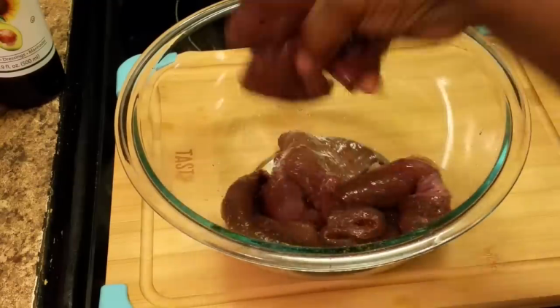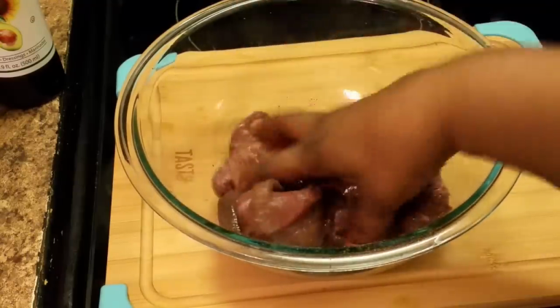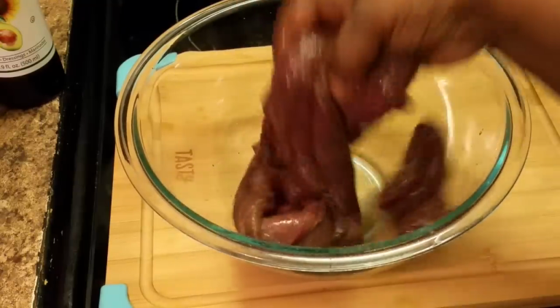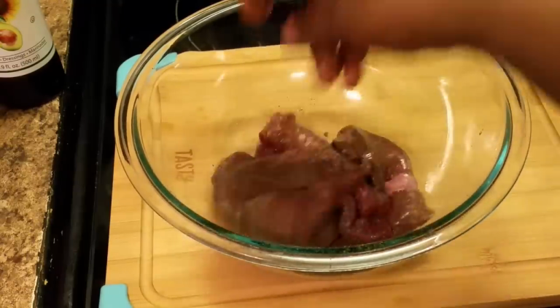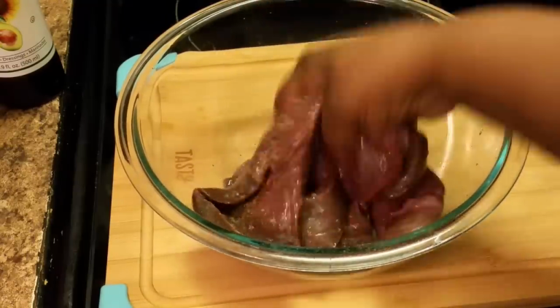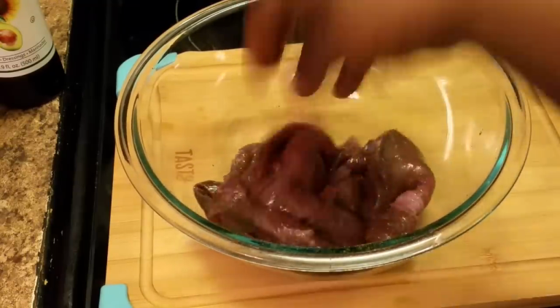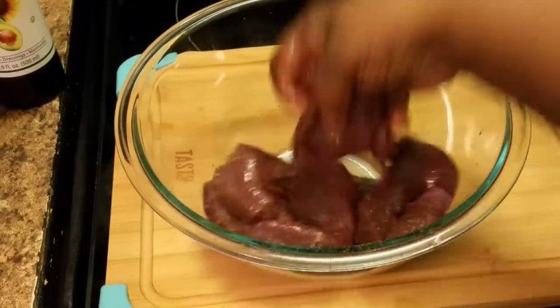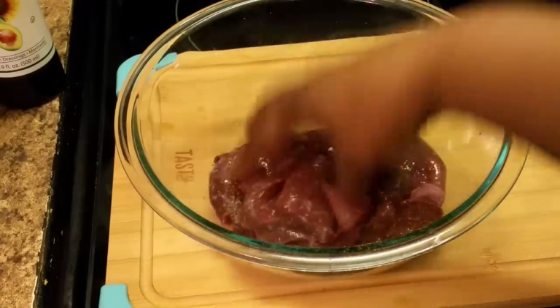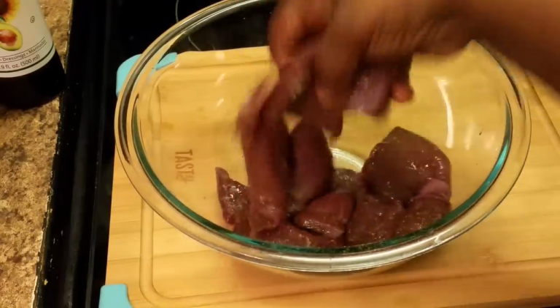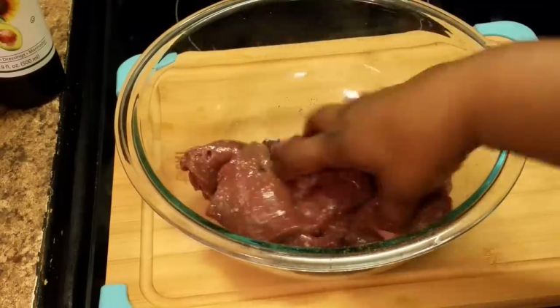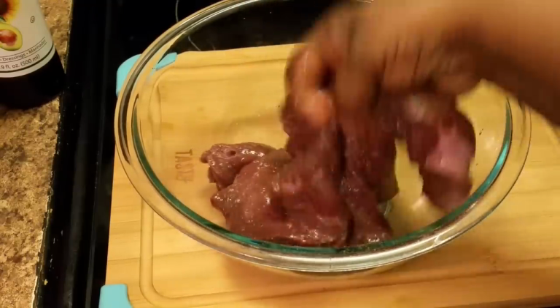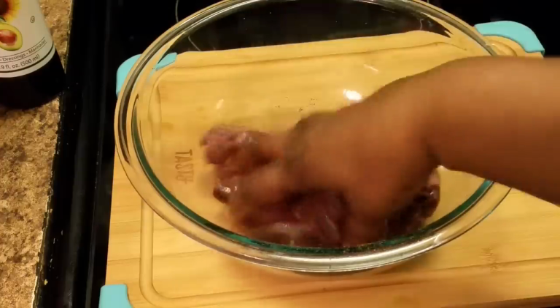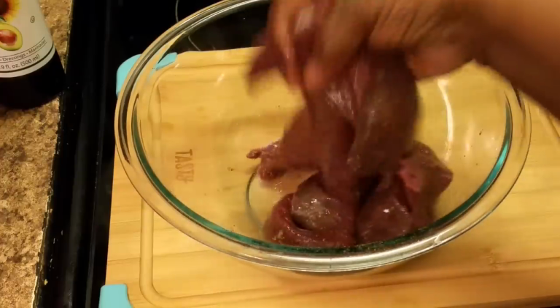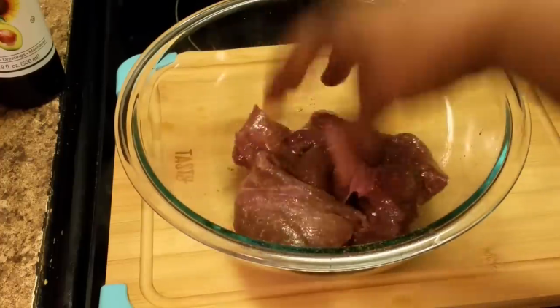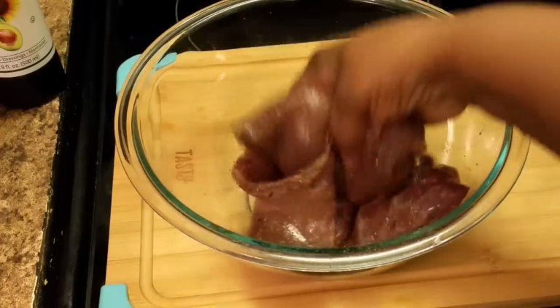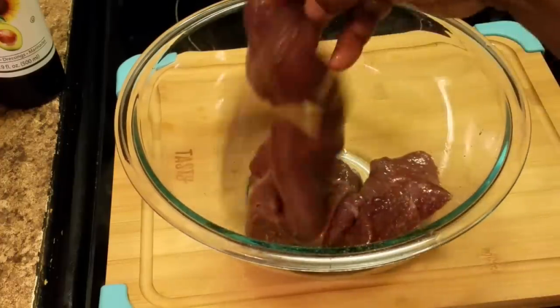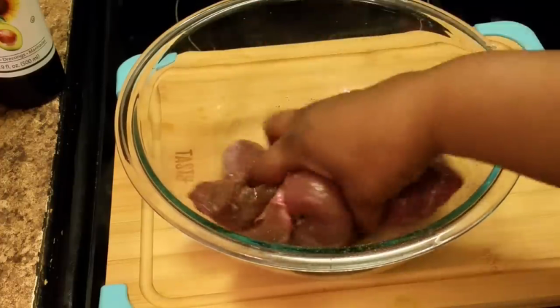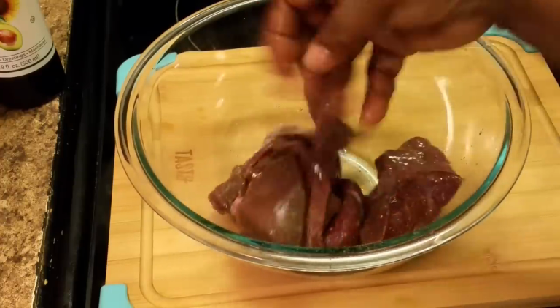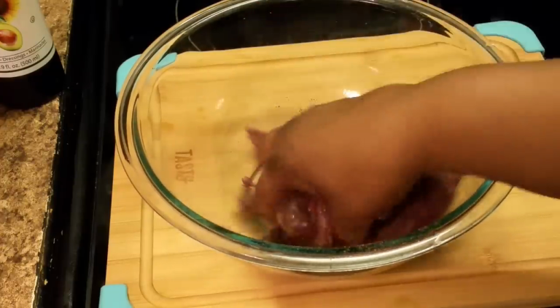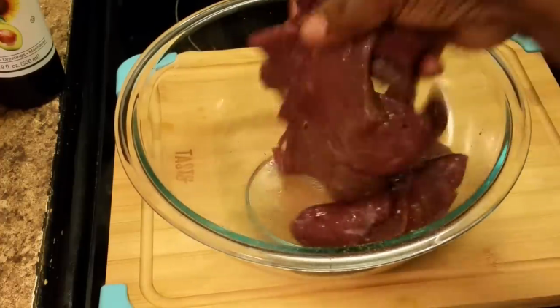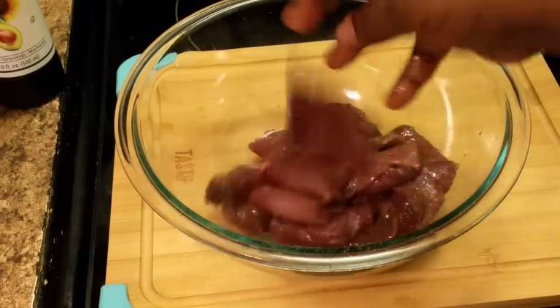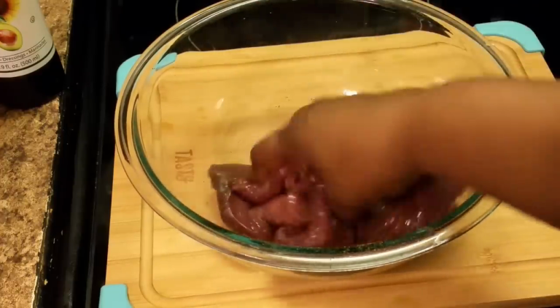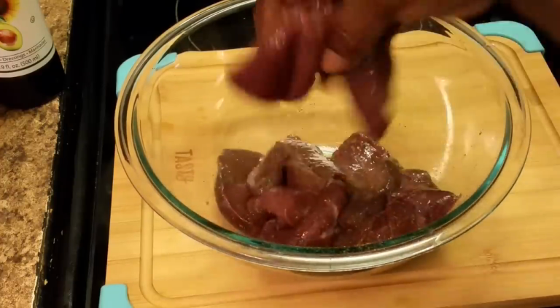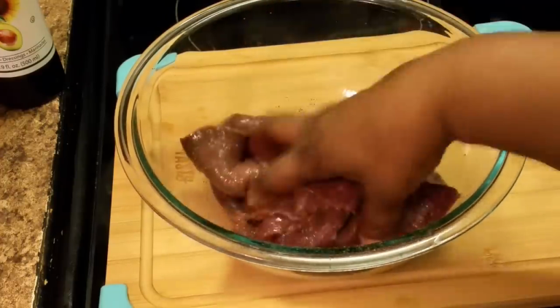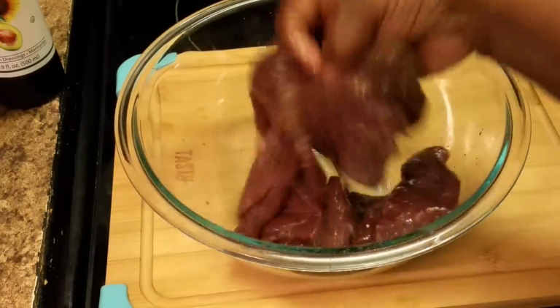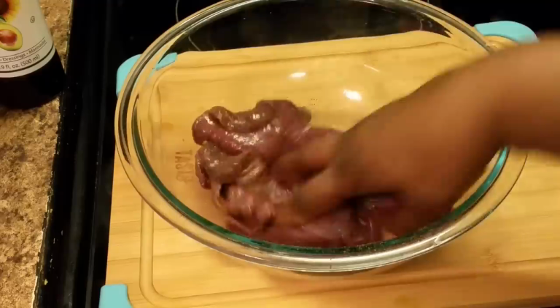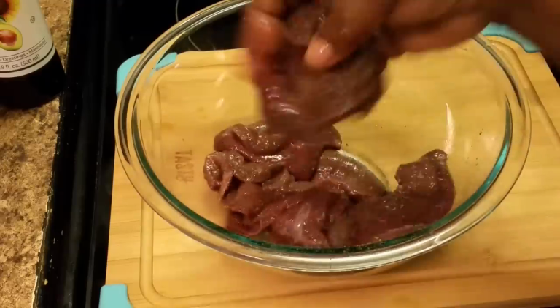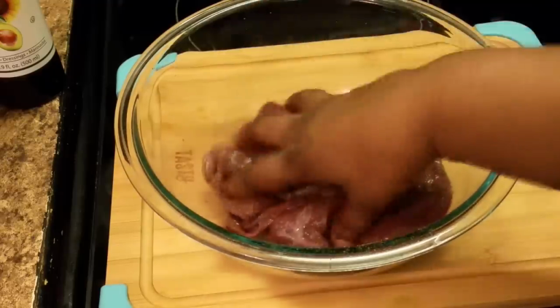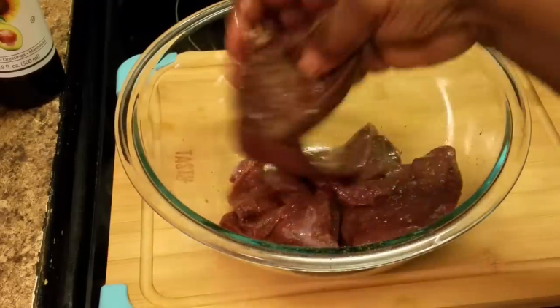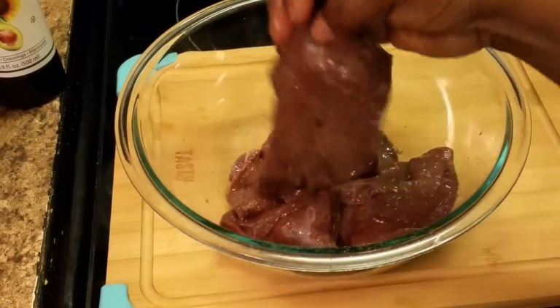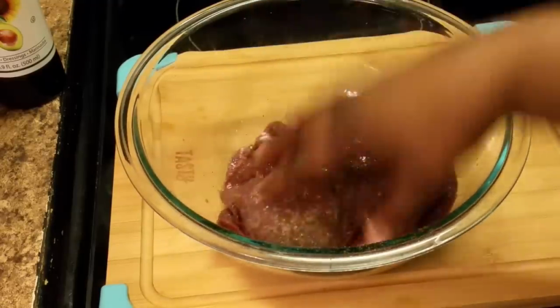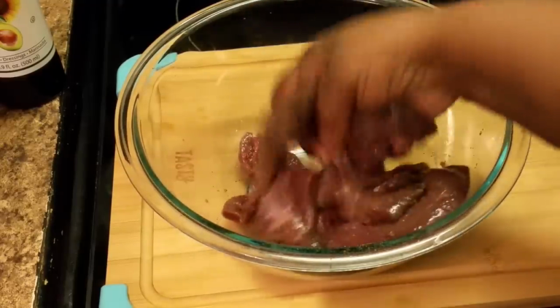Okay, I have washed my liver off. So wash your liver off — all you have to do is just run it under some water, add a little salt to it, and rinse it off.